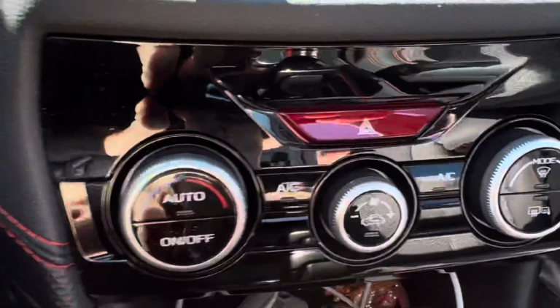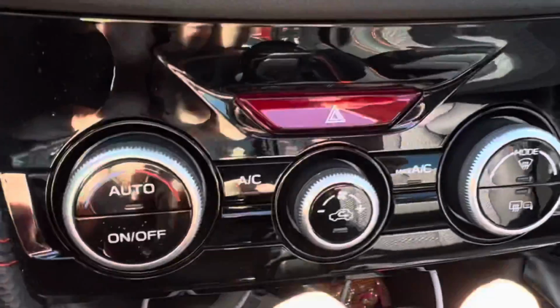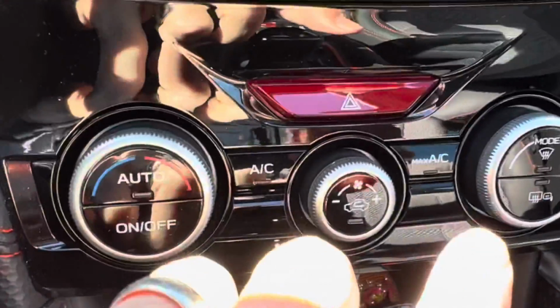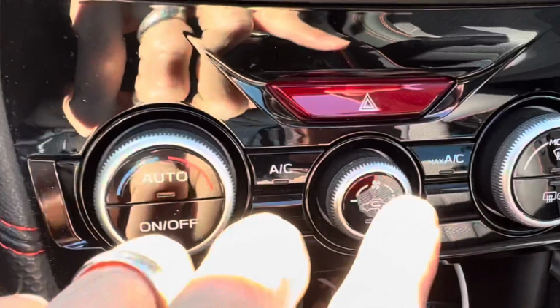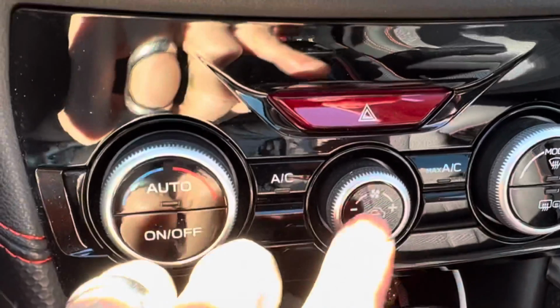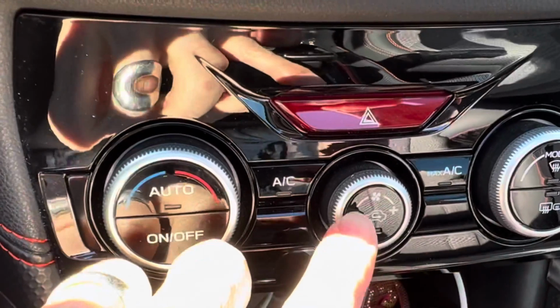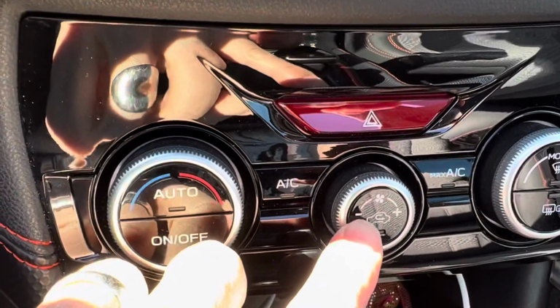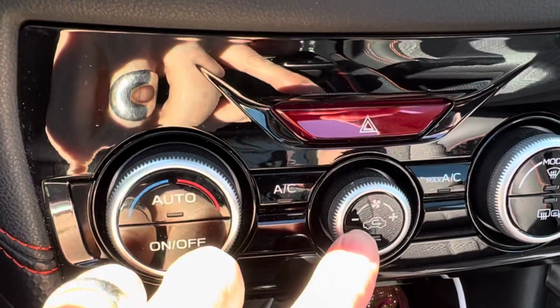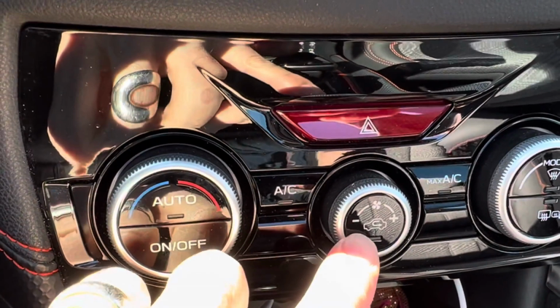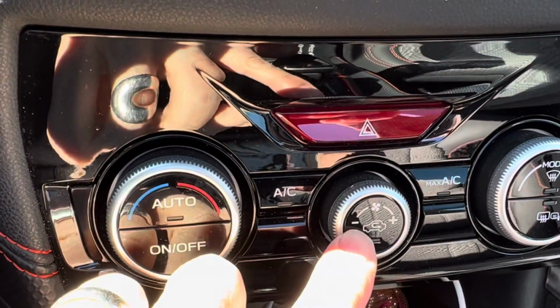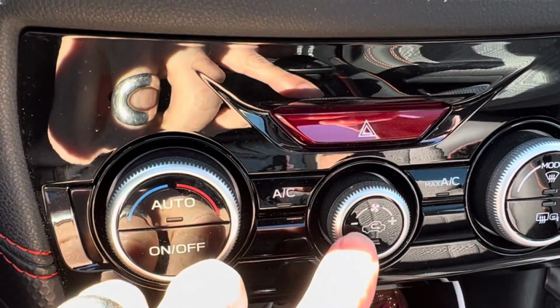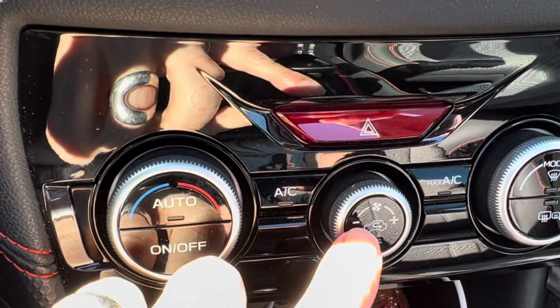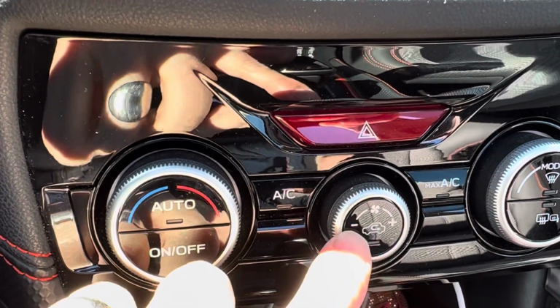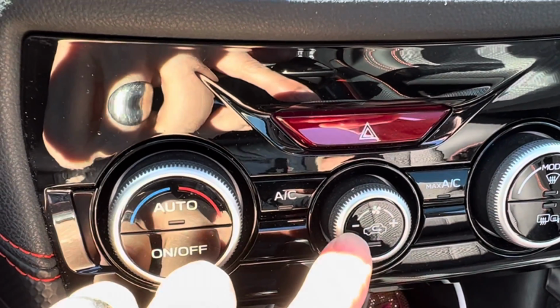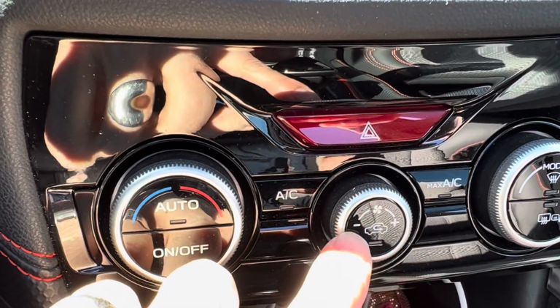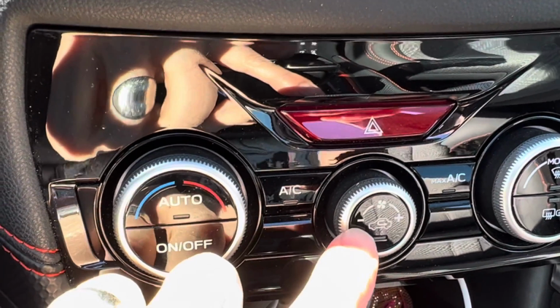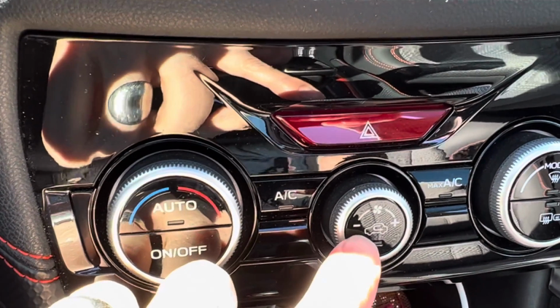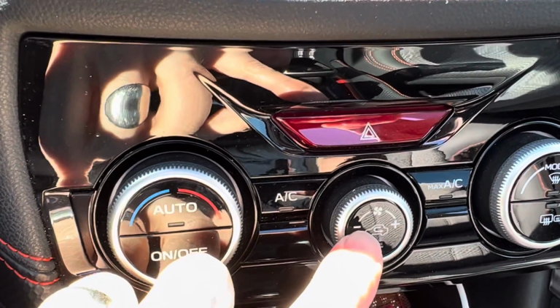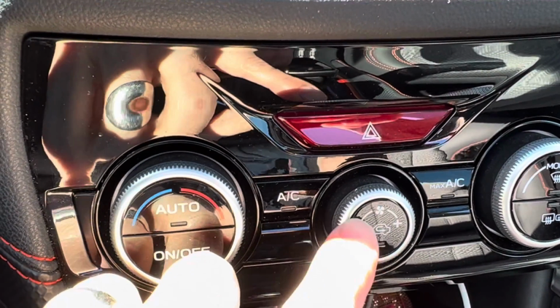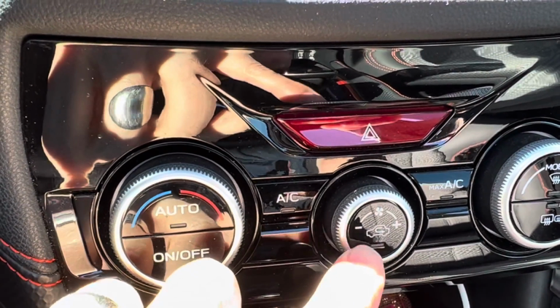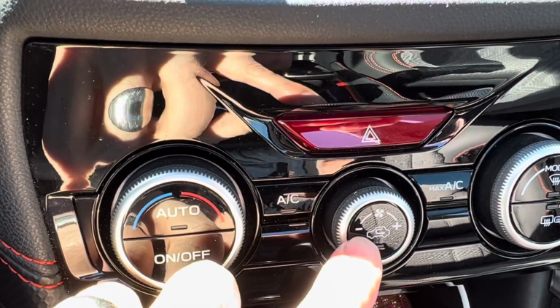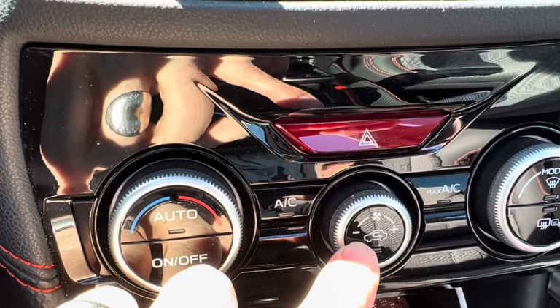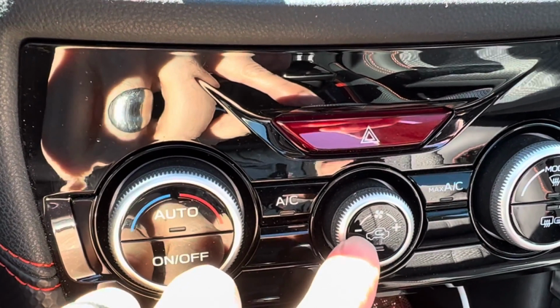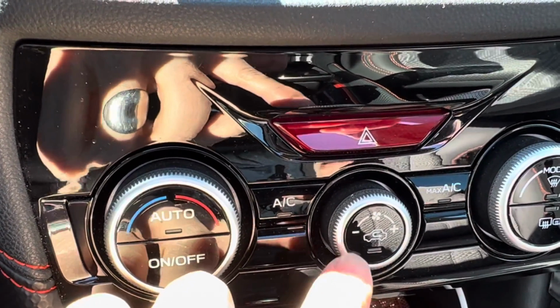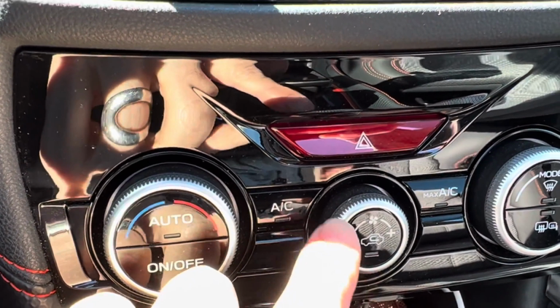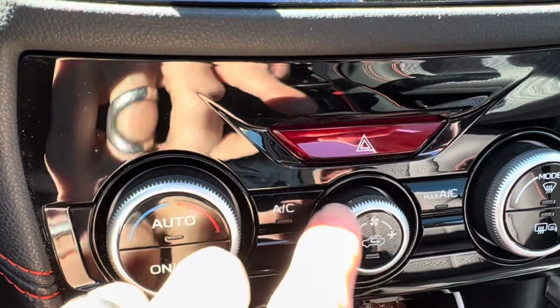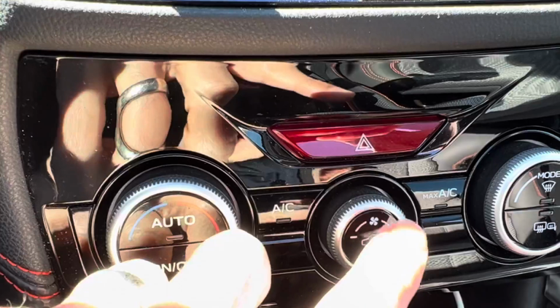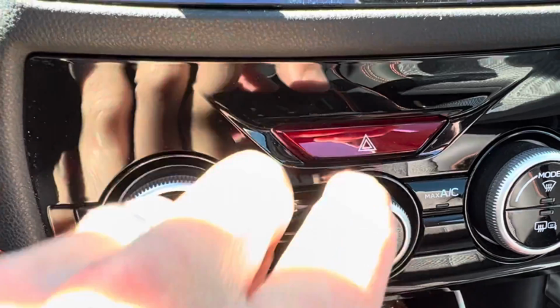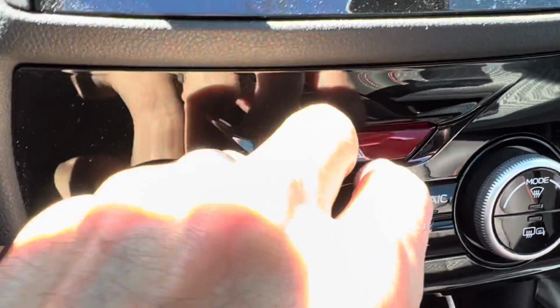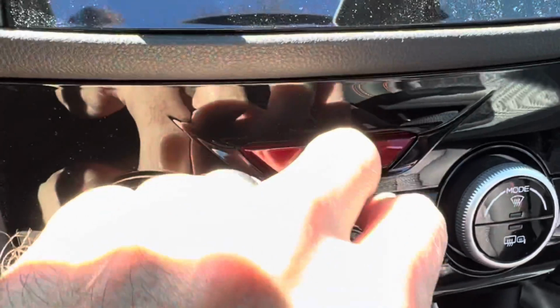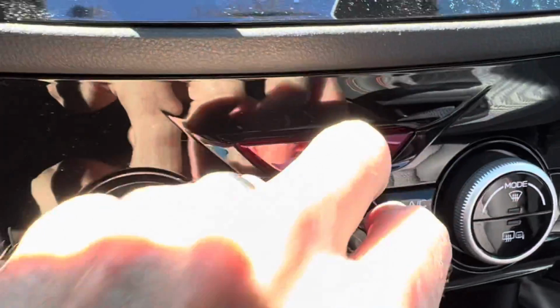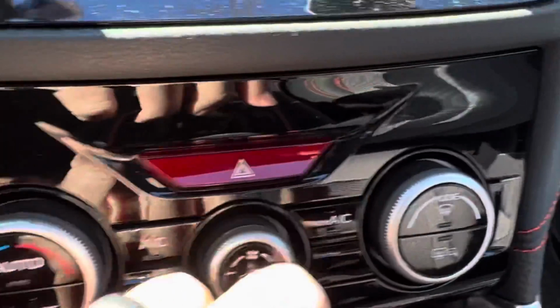The middle one is recirc — the air coming from outside staying inside — and the intensity of that, you turn the dial.